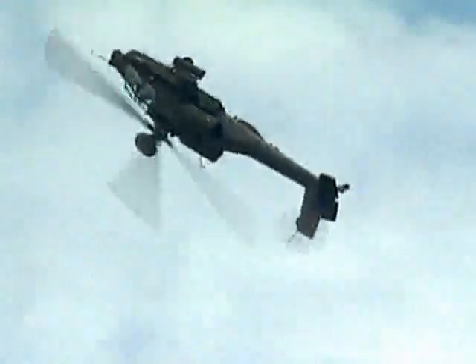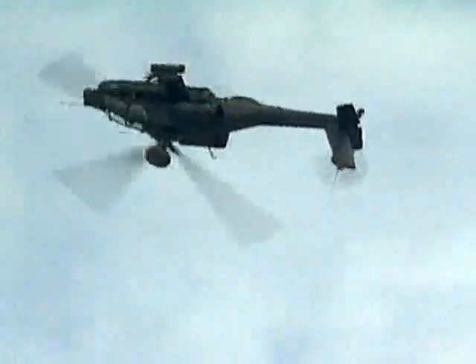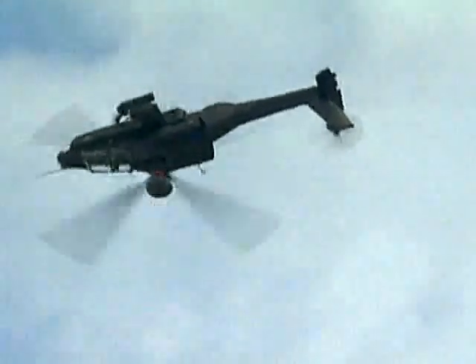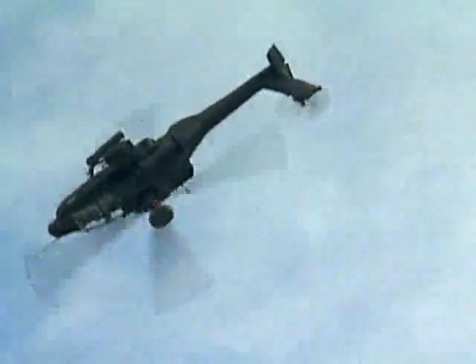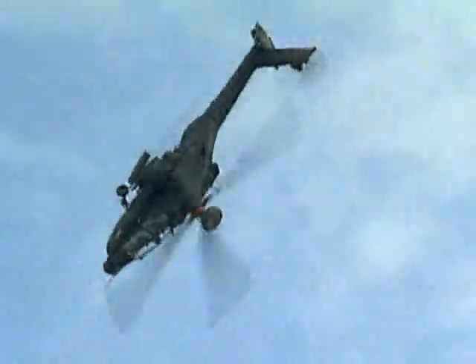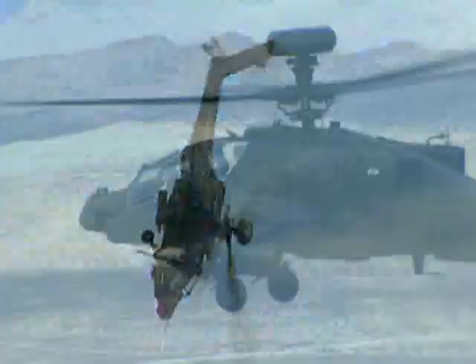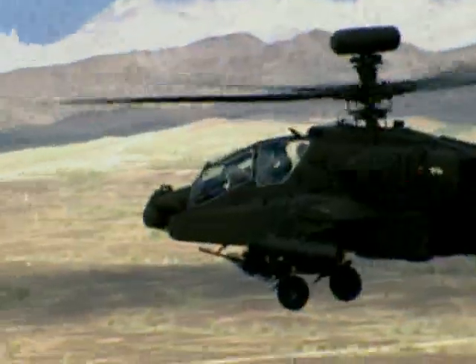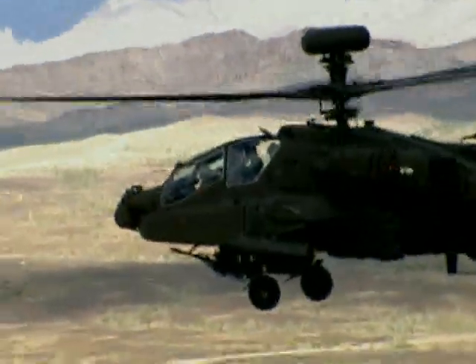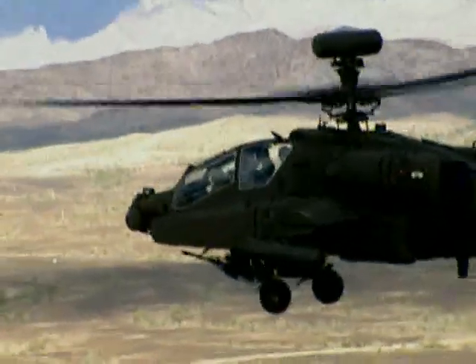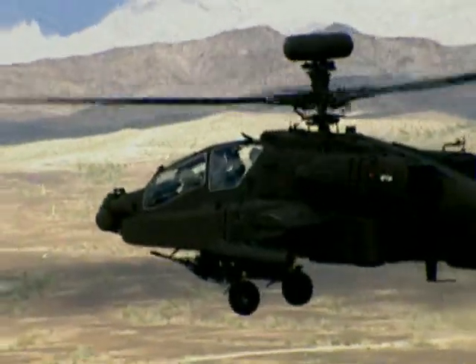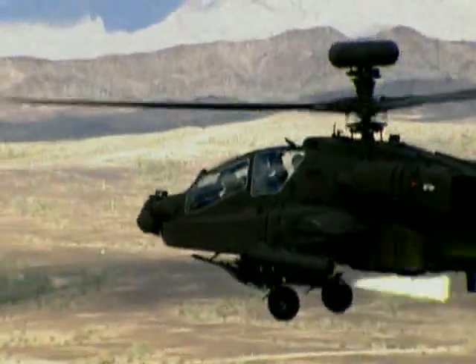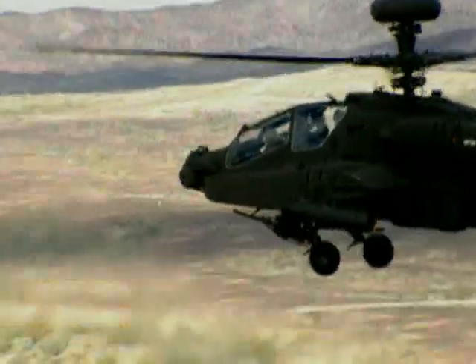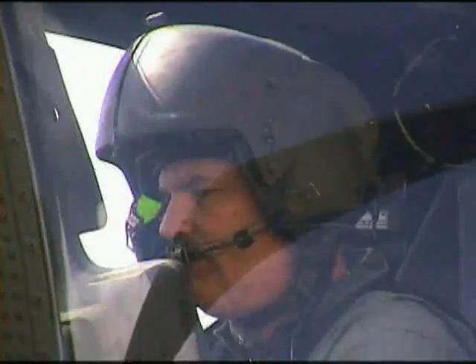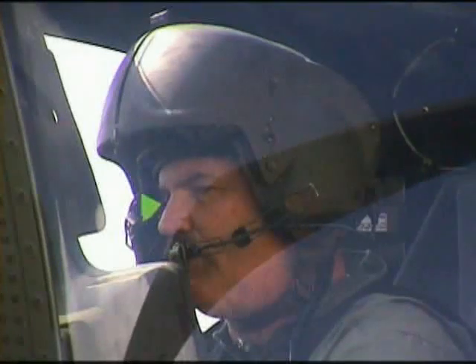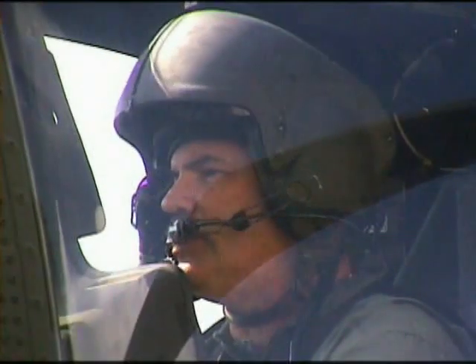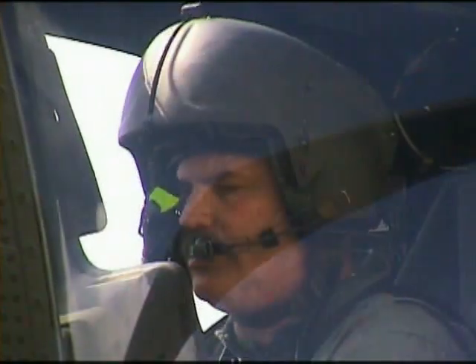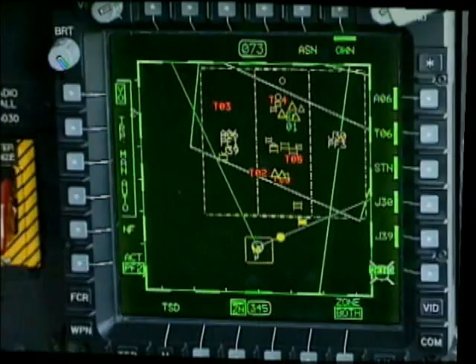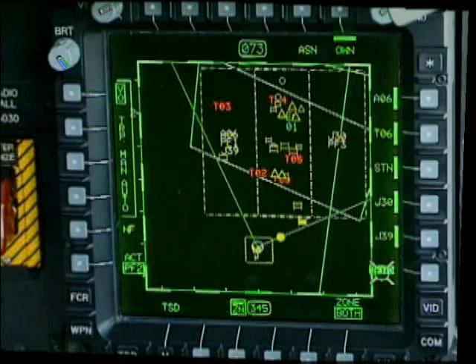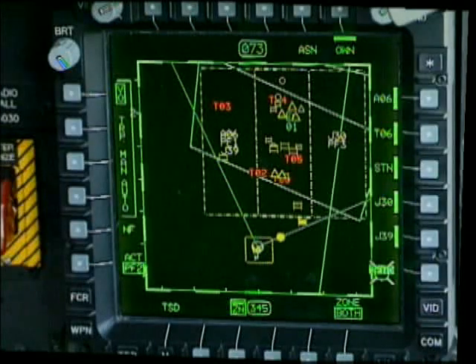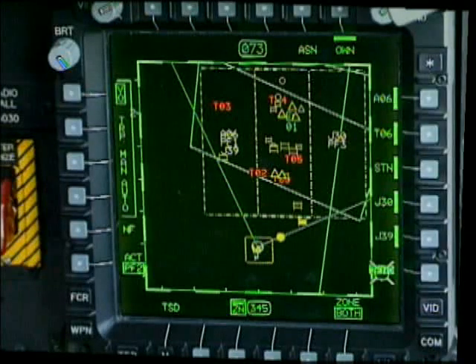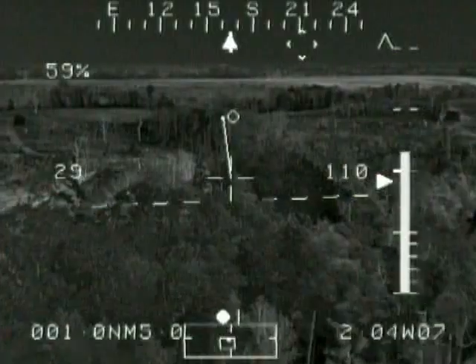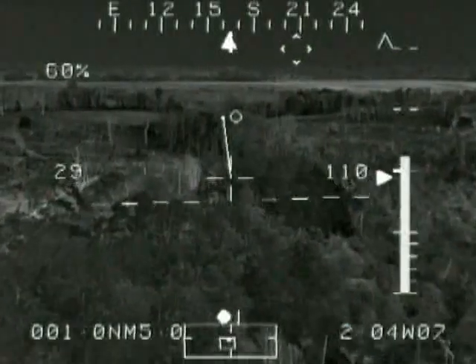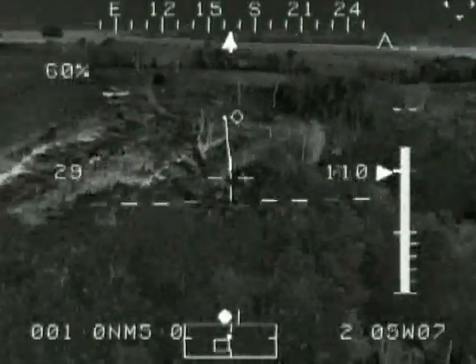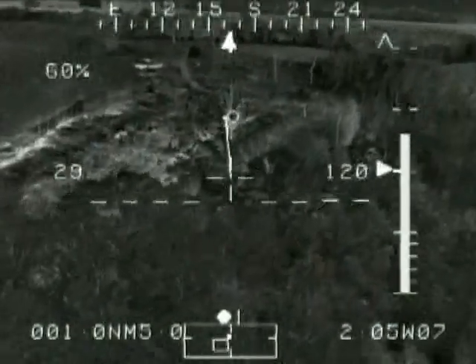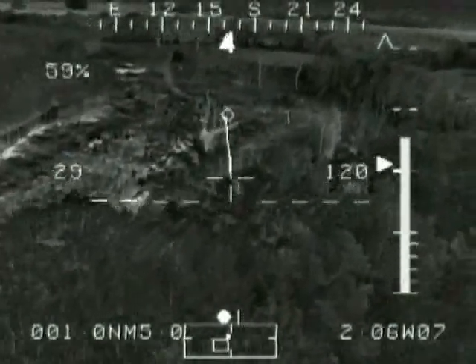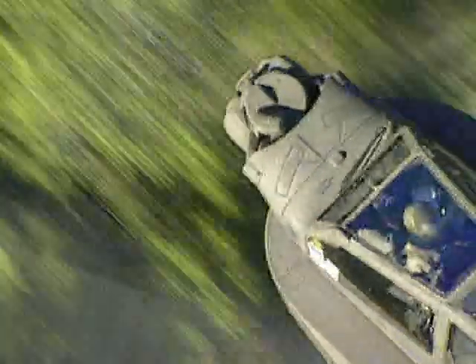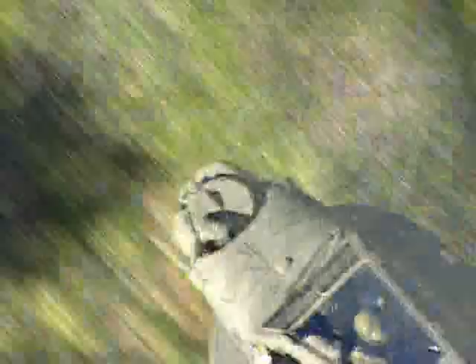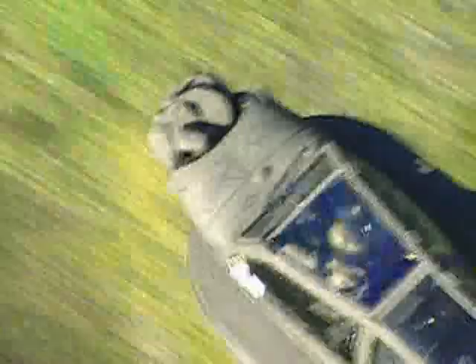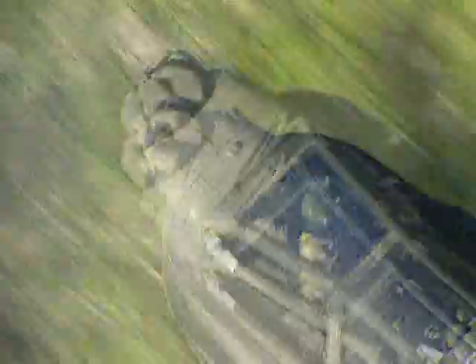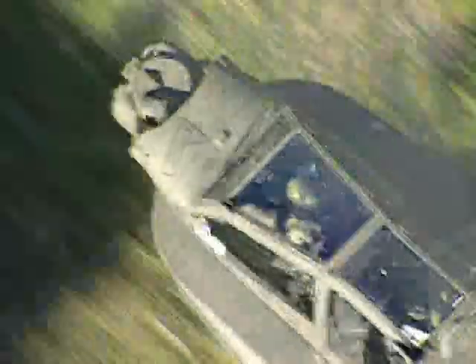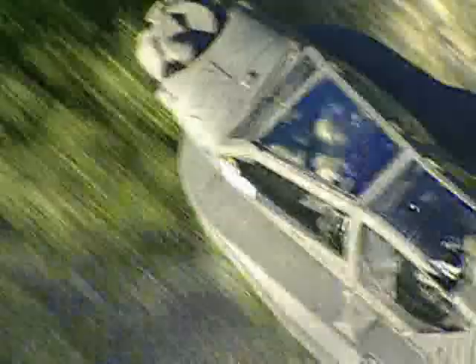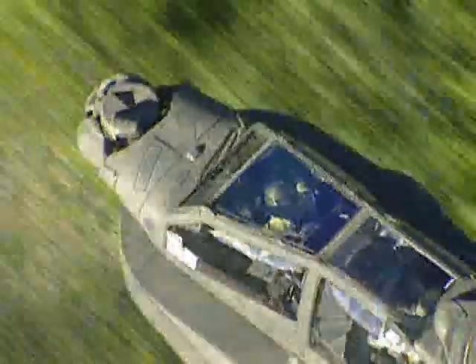In concert with our industry partners, we ensure that the Apache's fire control systems provide Army aviators with the premier attack system for enhanced mission success and increased air crew survivability in any combat environment.